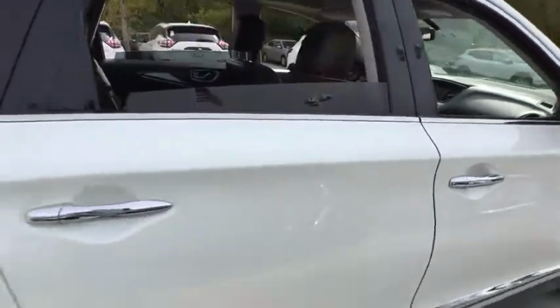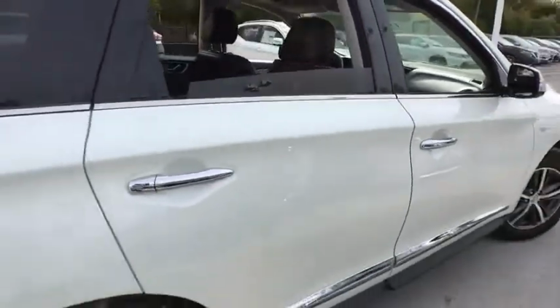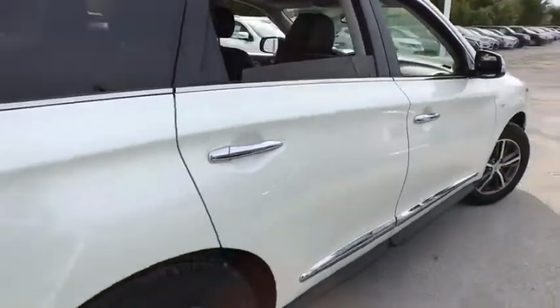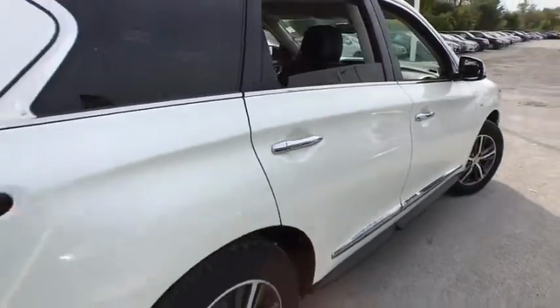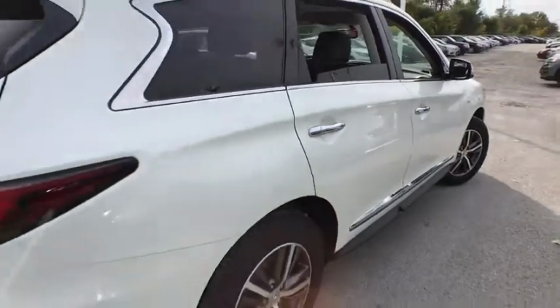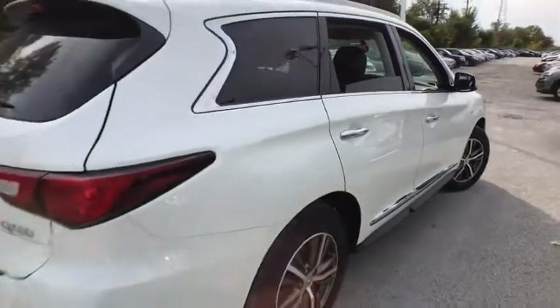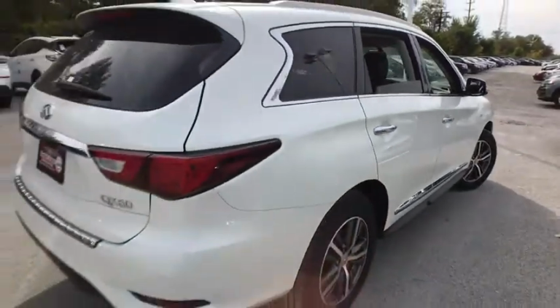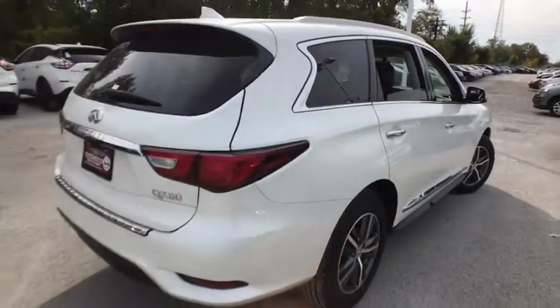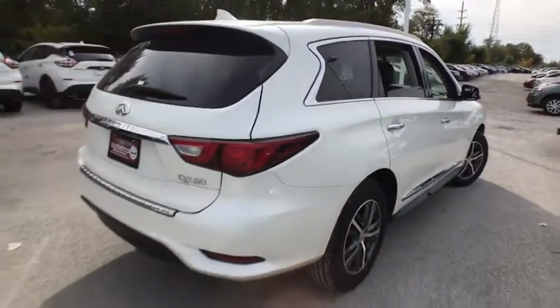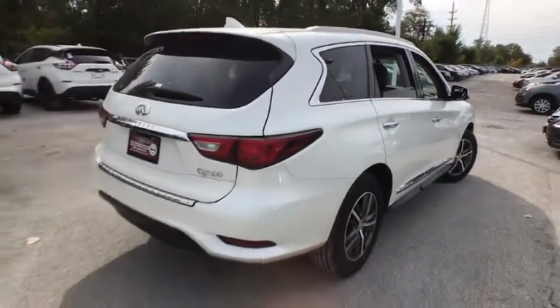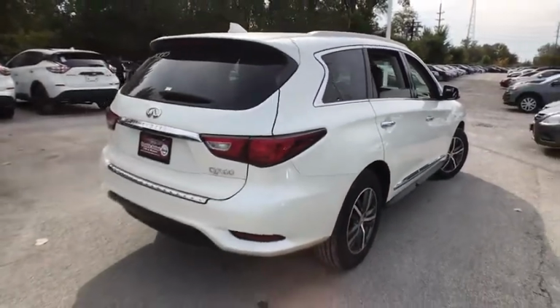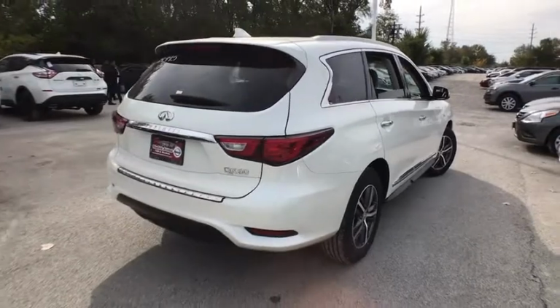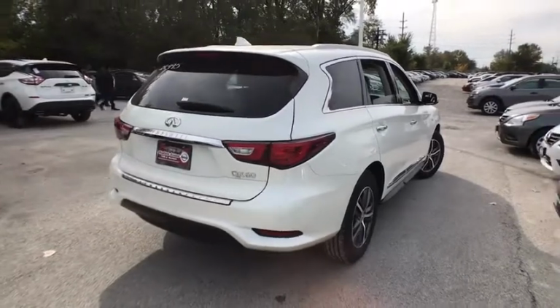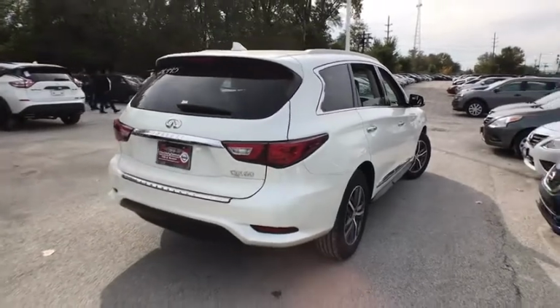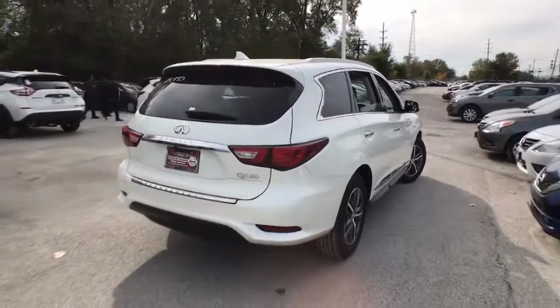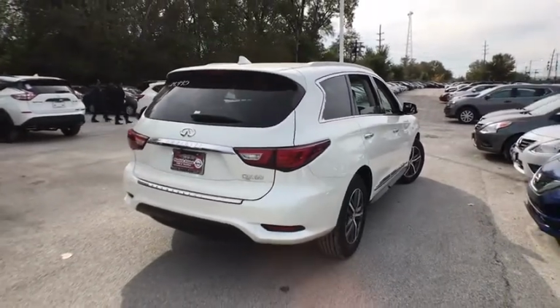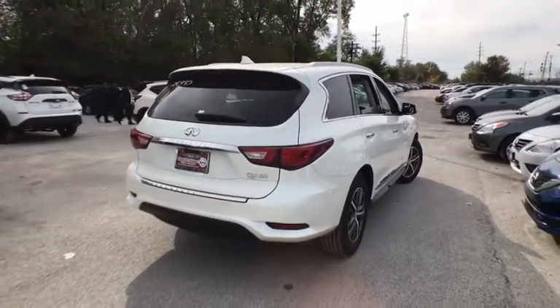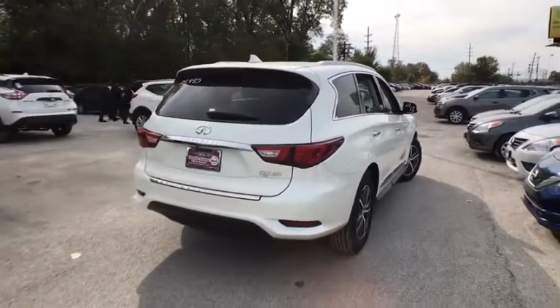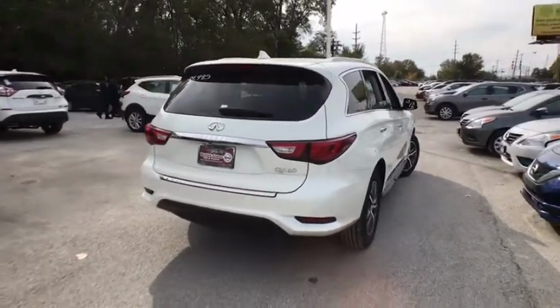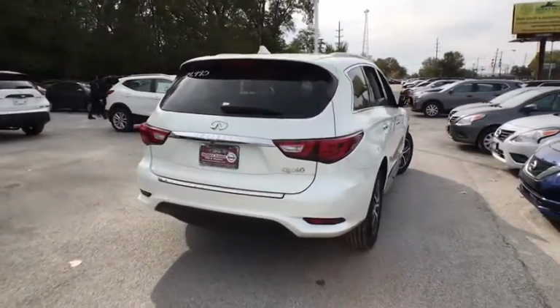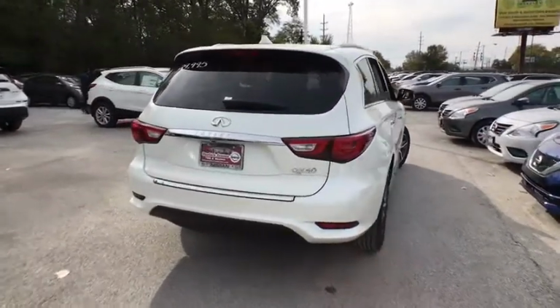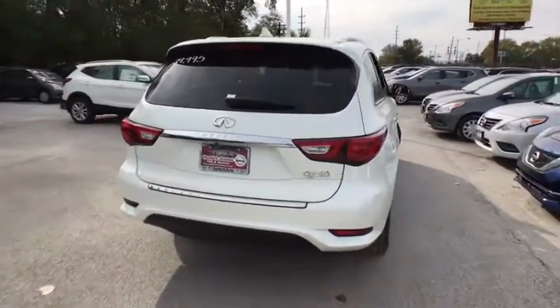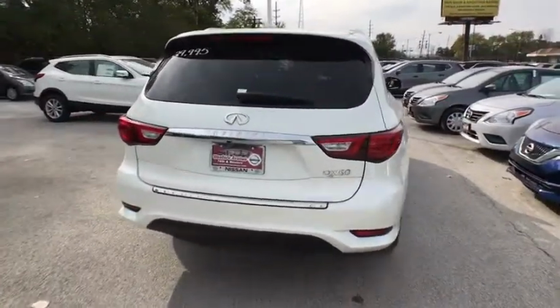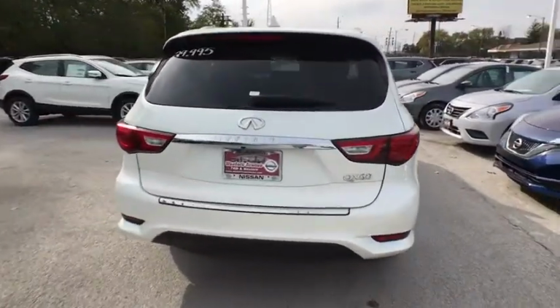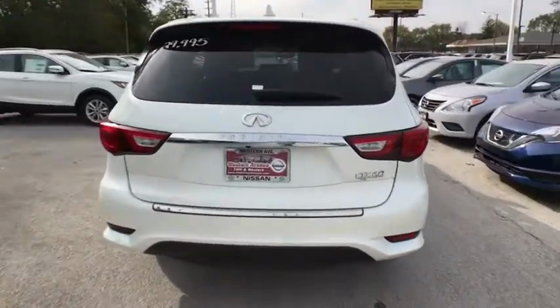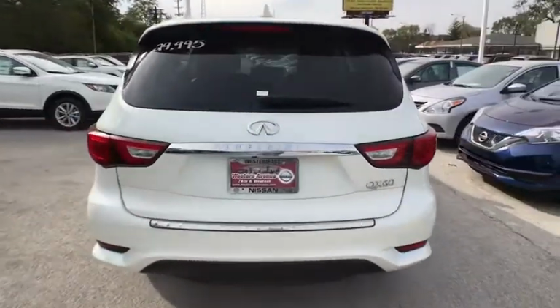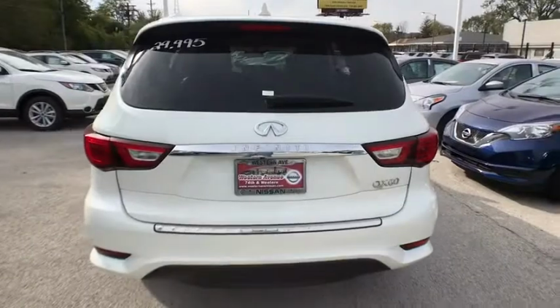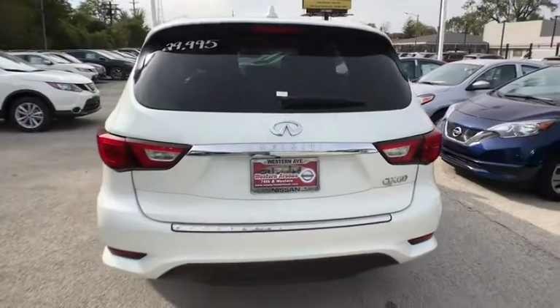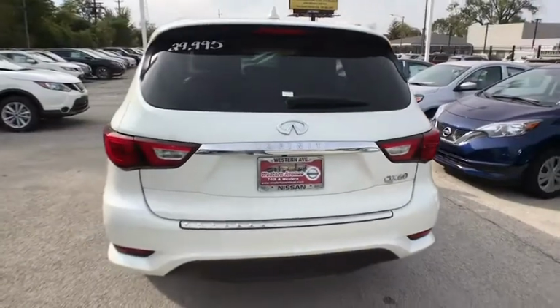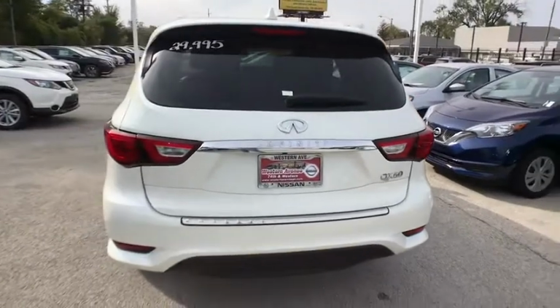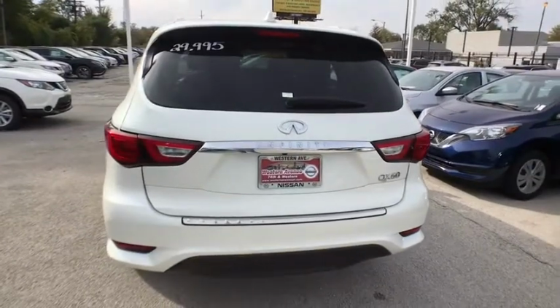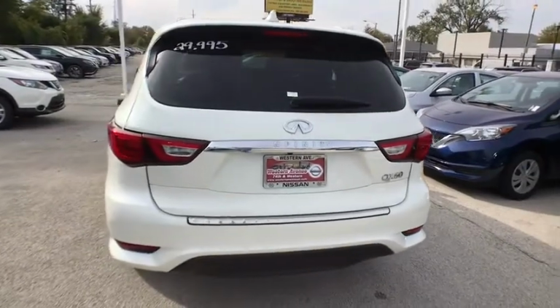the QX60 offers extremely high levels of safety, all with a sleek new design. This vehicle has less than 50,000 miles. Here are some of this vehicle's great options.